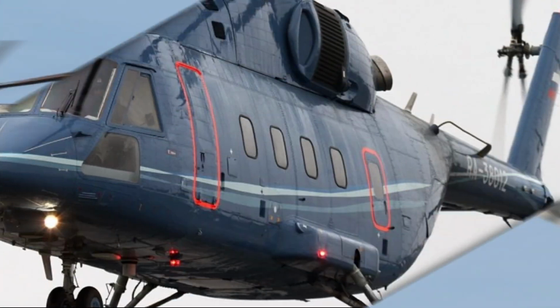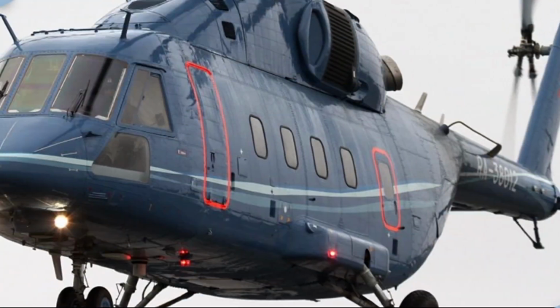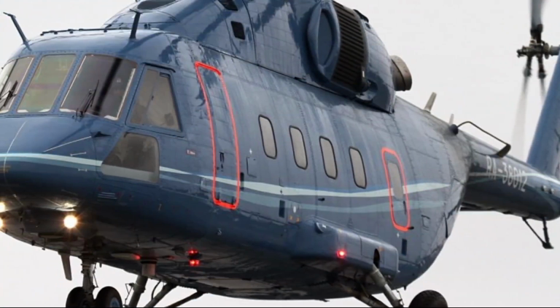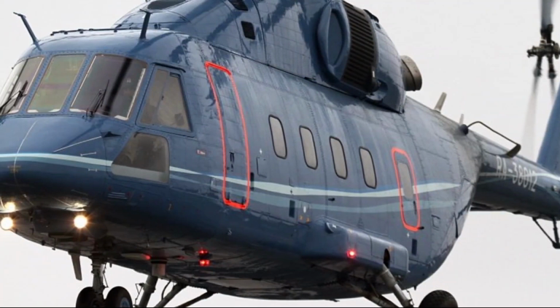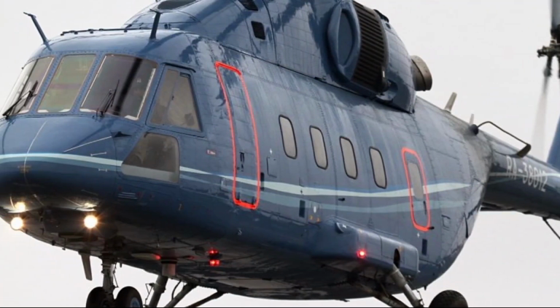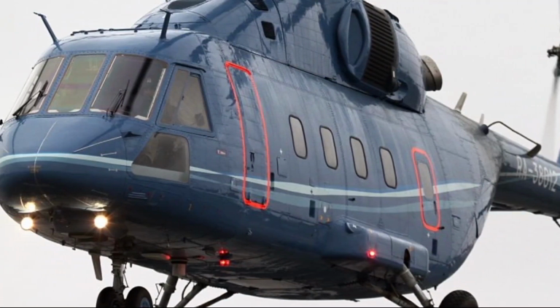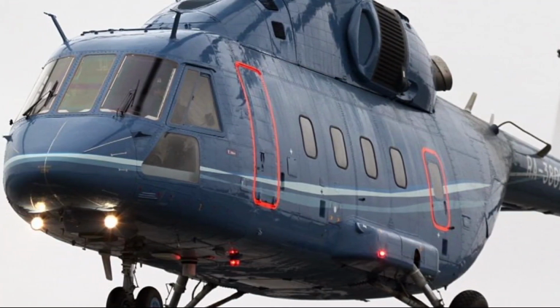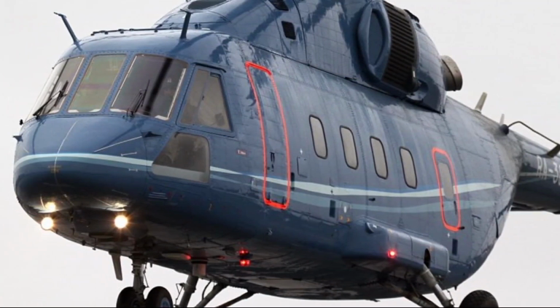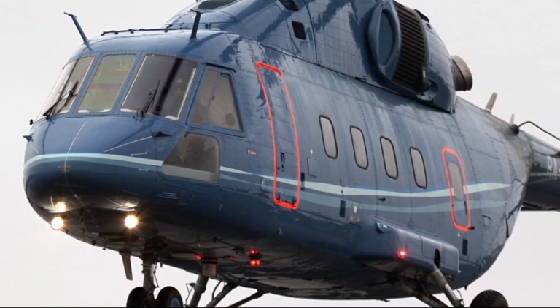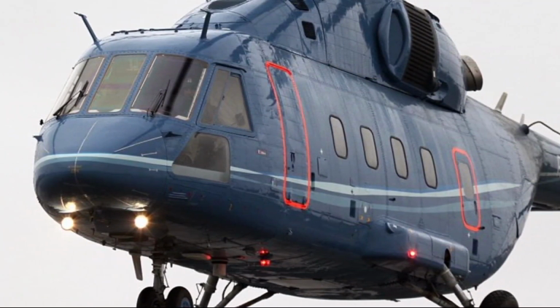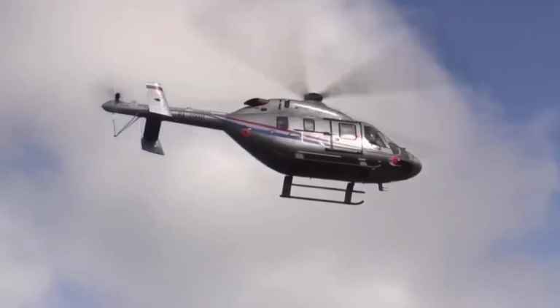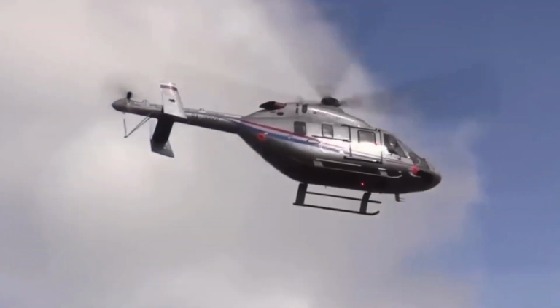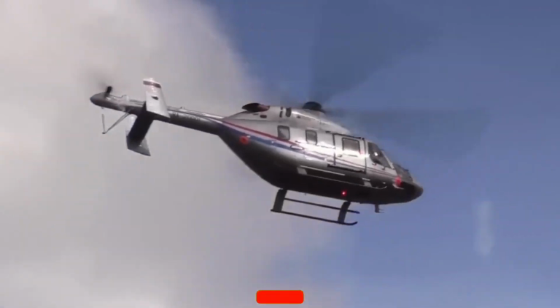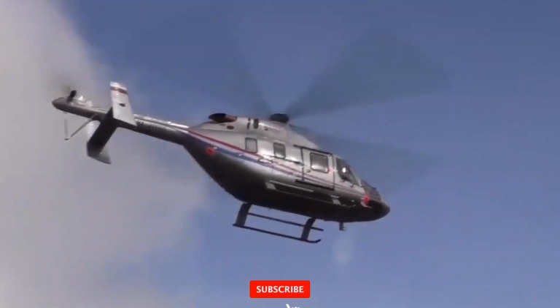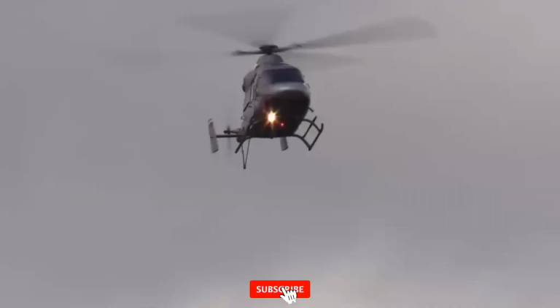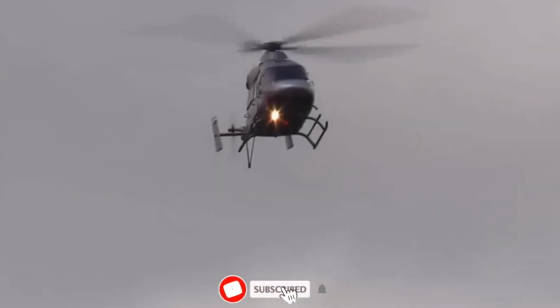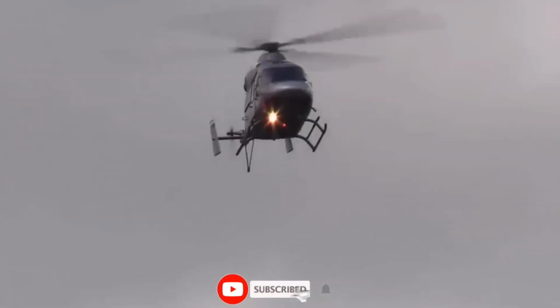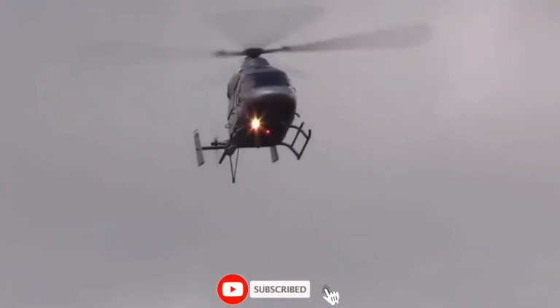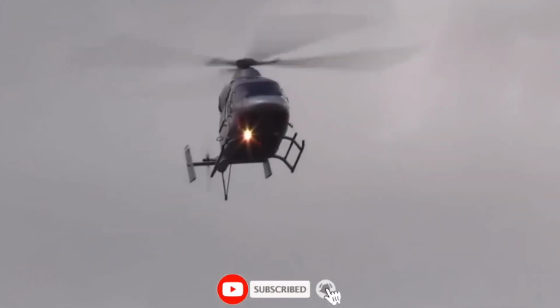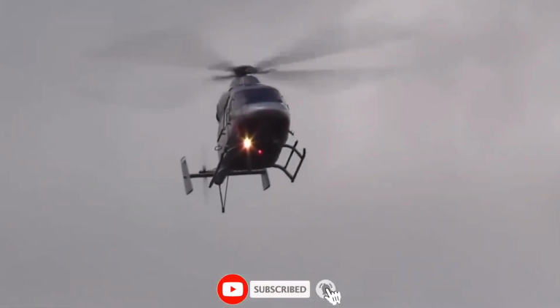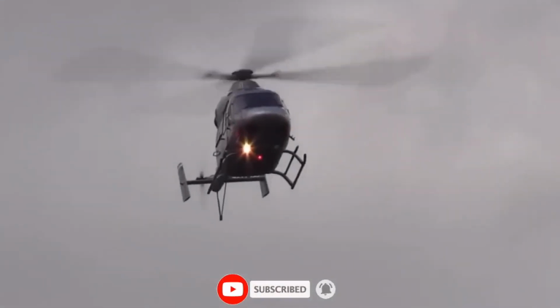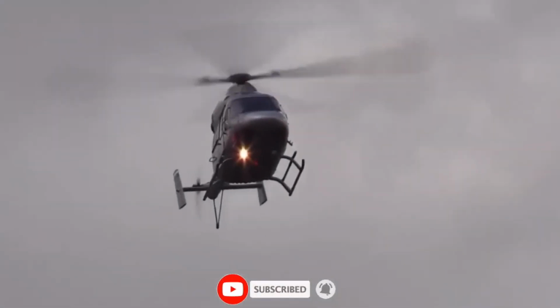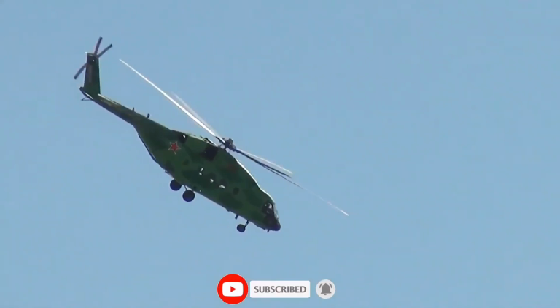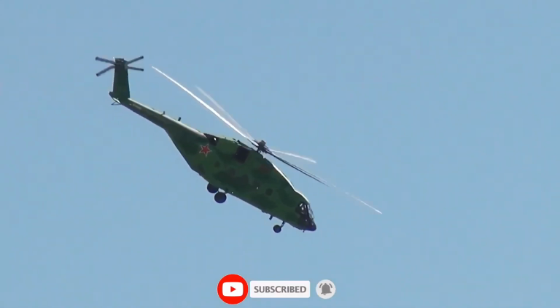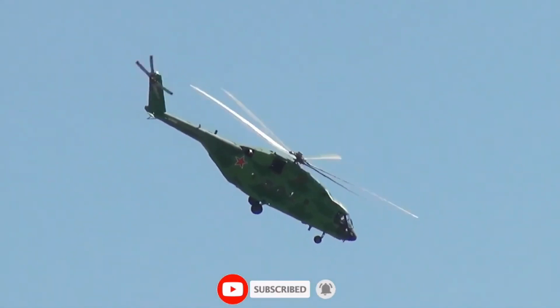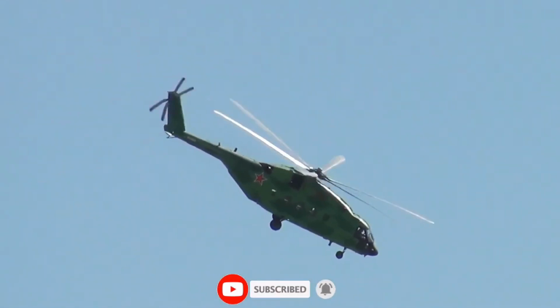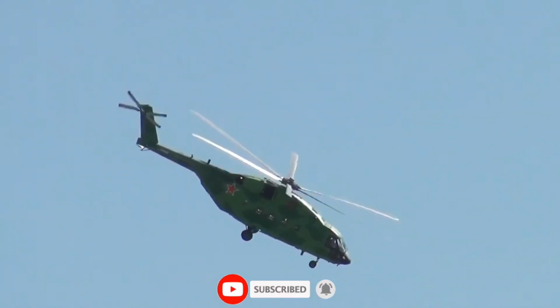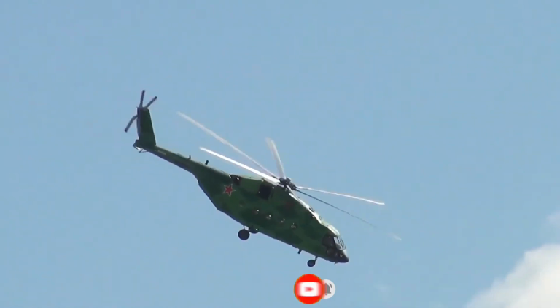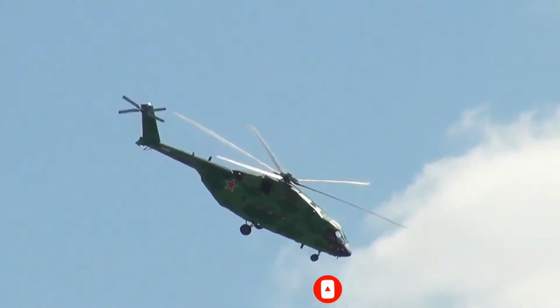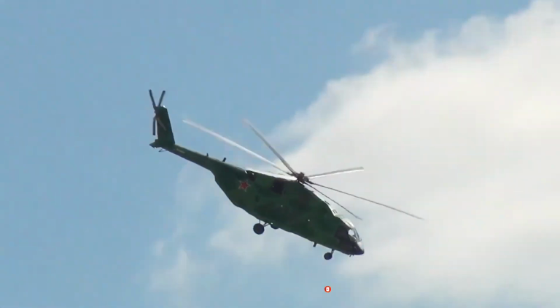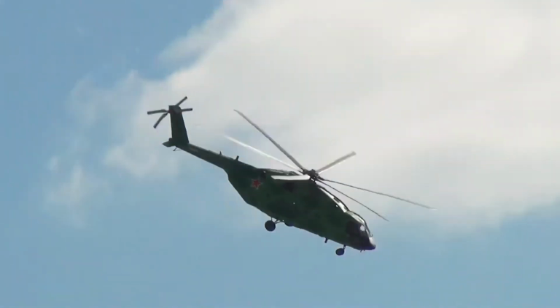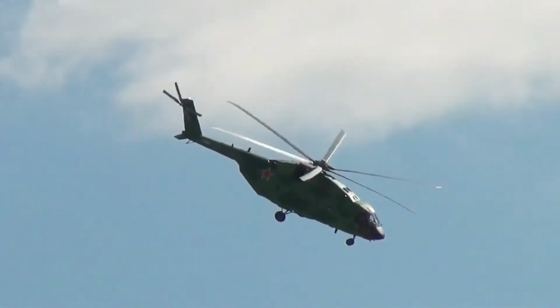If you love powerful machines and untold stories of modern warfare, subscribe now and stay tuned to Supersonic News — where the sky is never silent and history is always in motion.